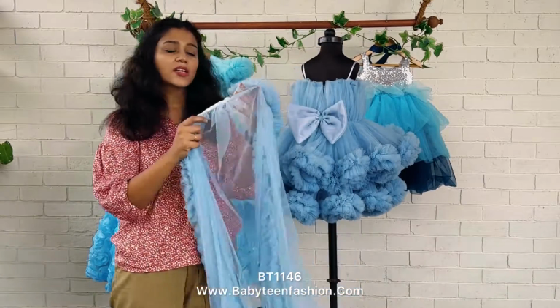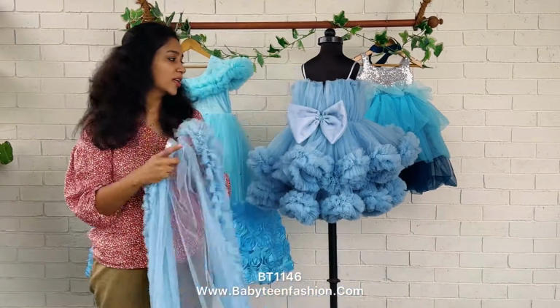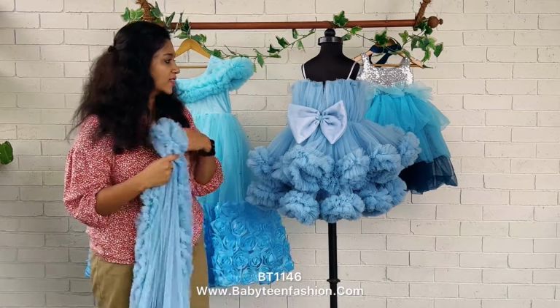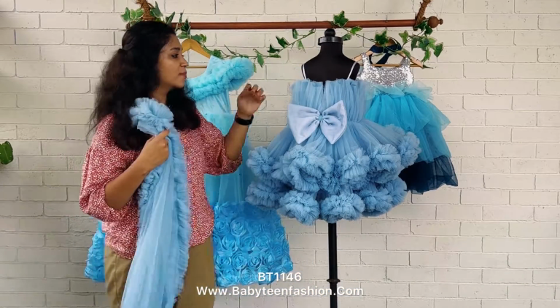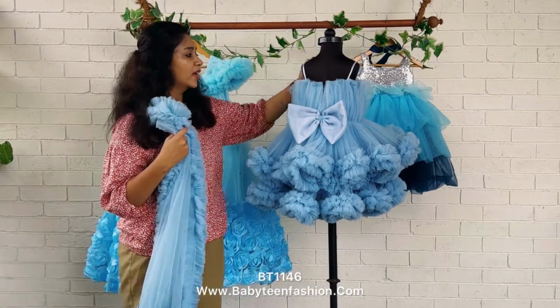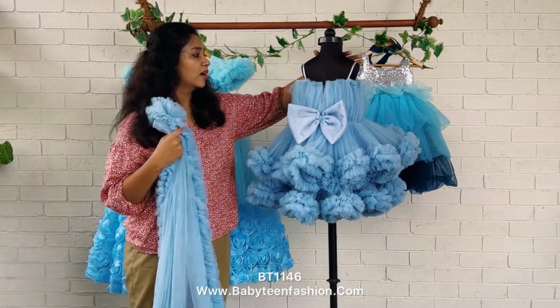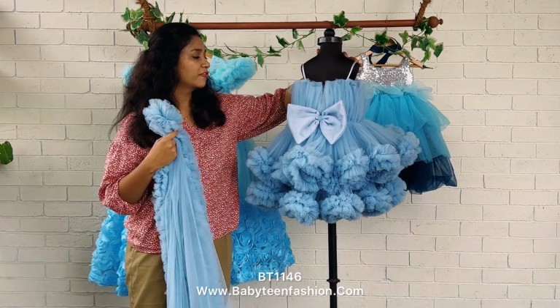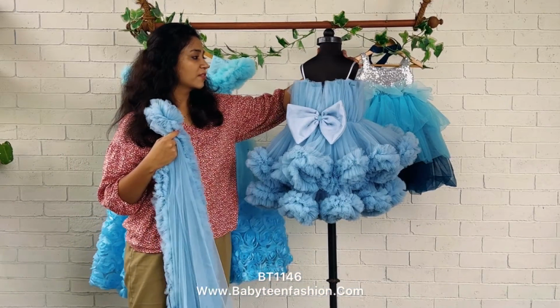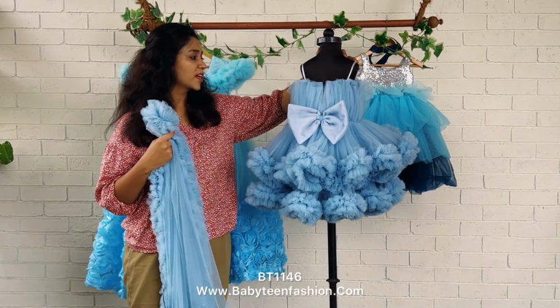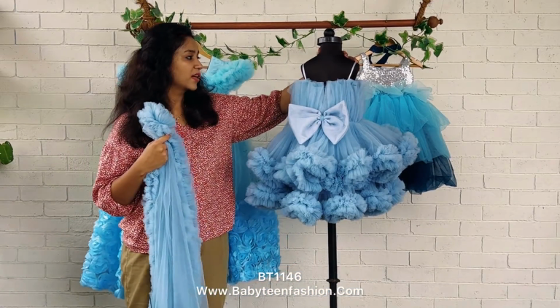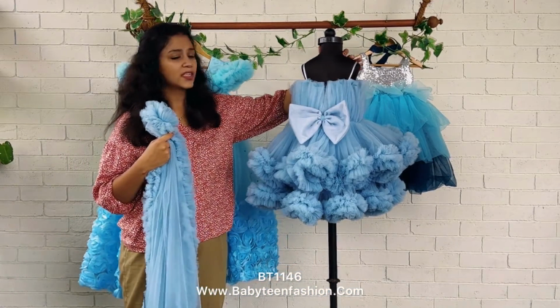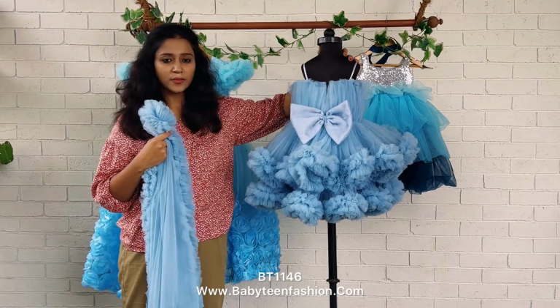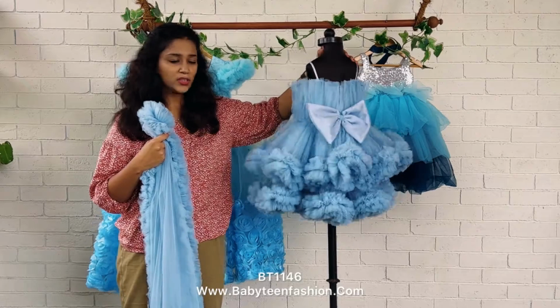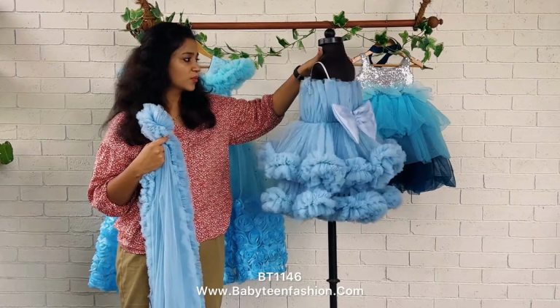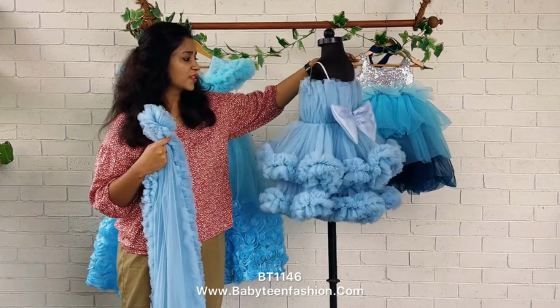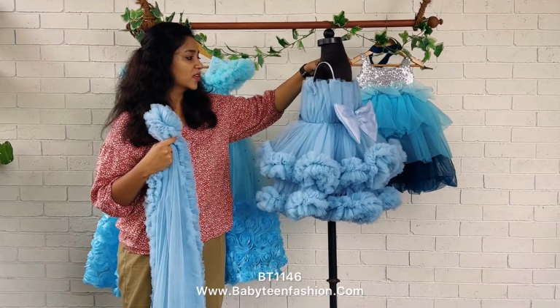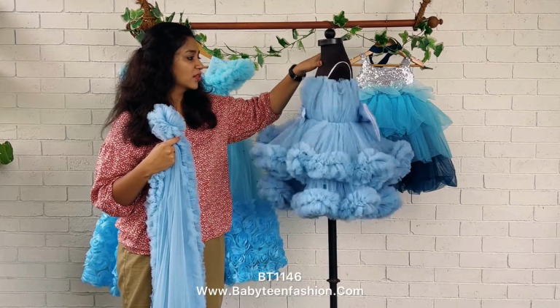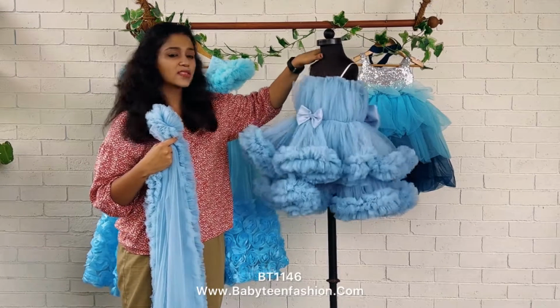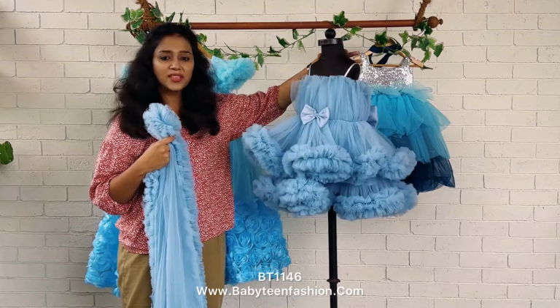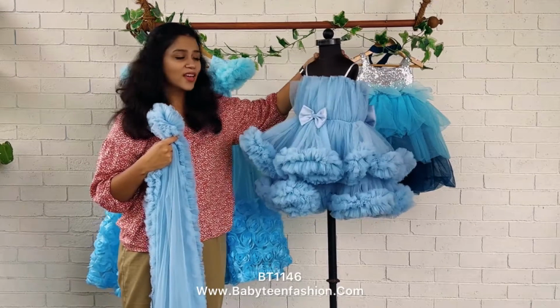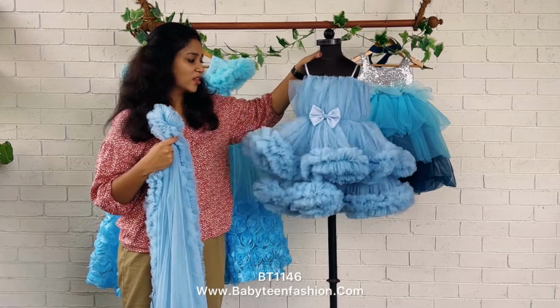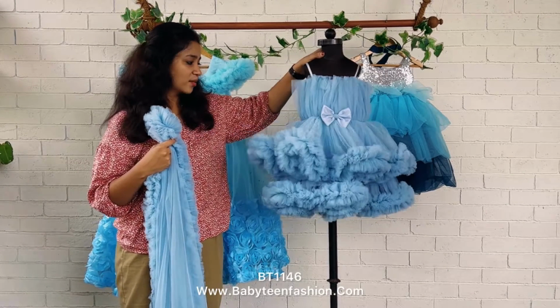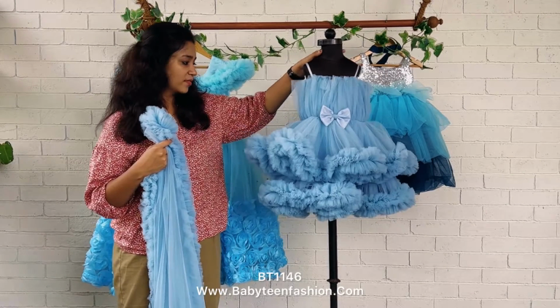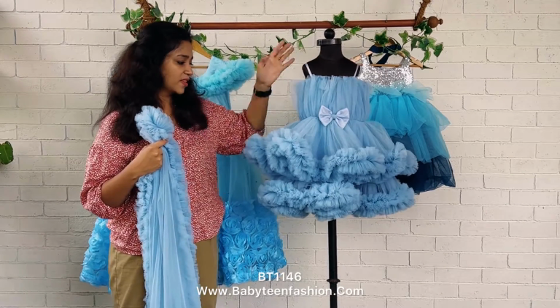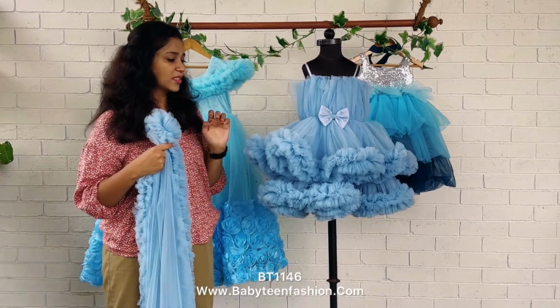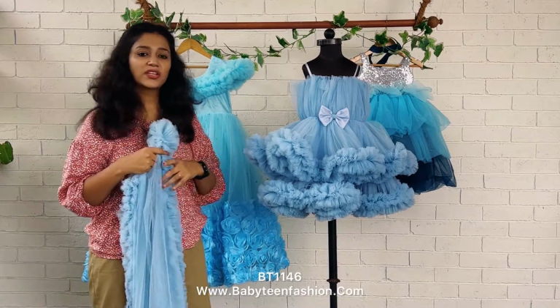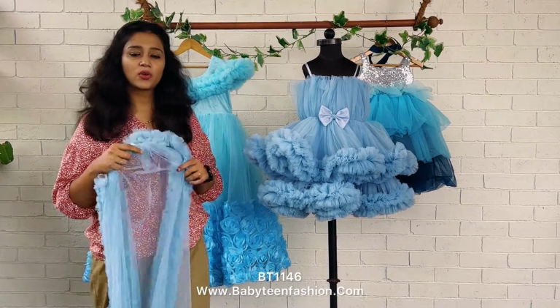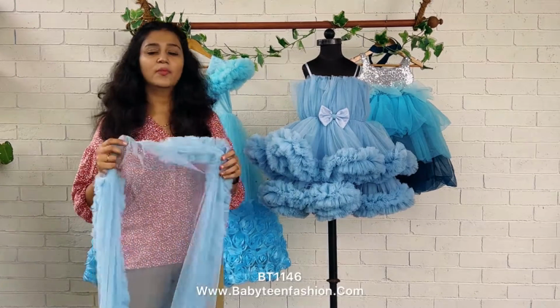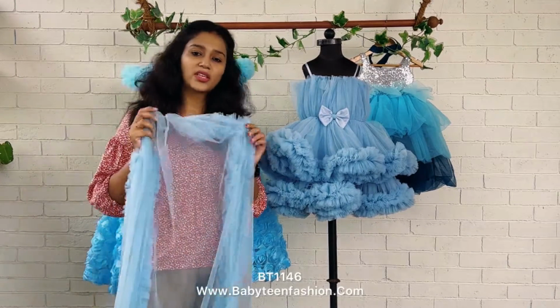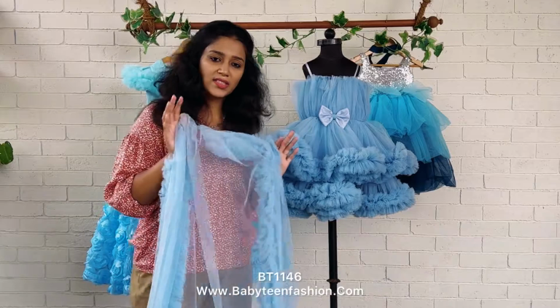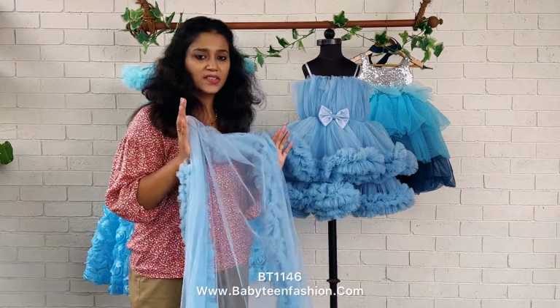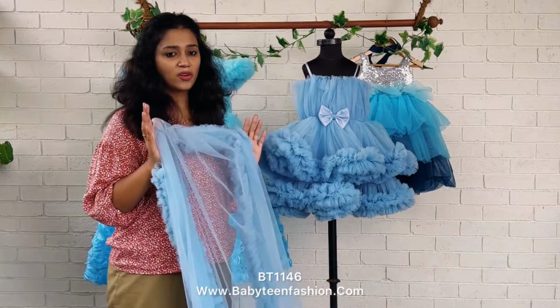You can get the same product from our website by checking the product code given in the video description. Come to the website babyteenfashion.com and you can easily place your order.